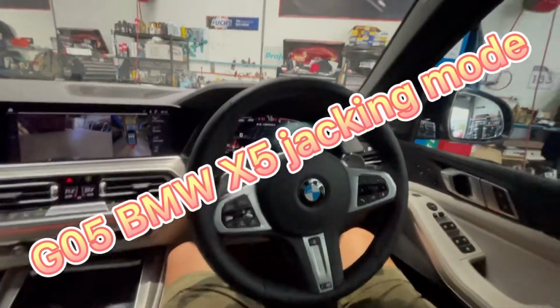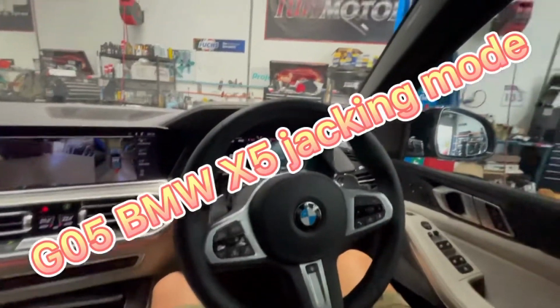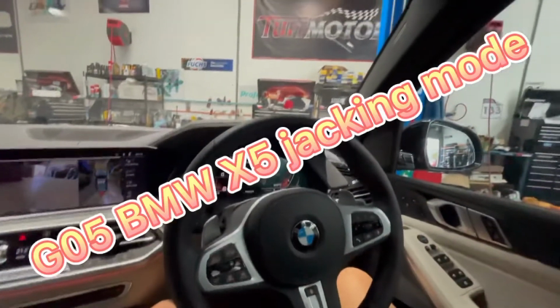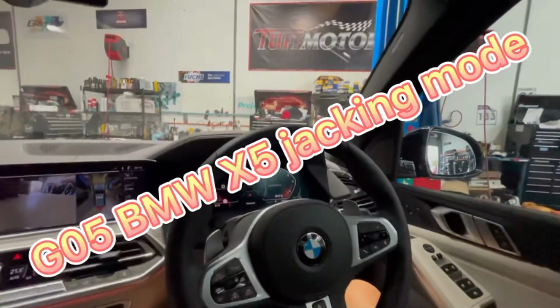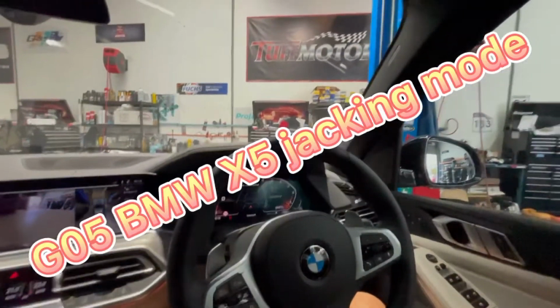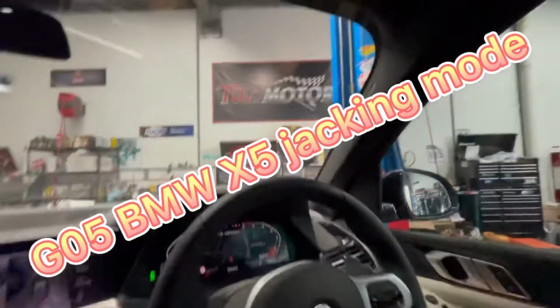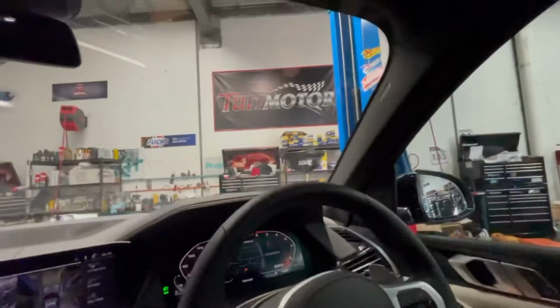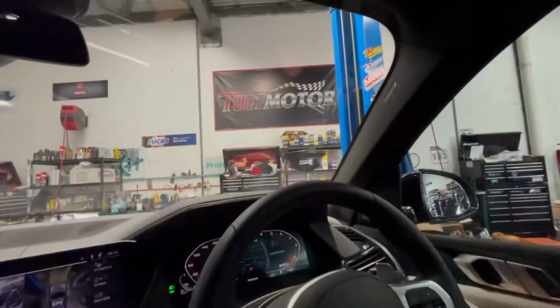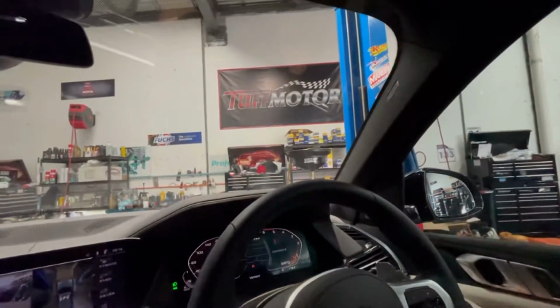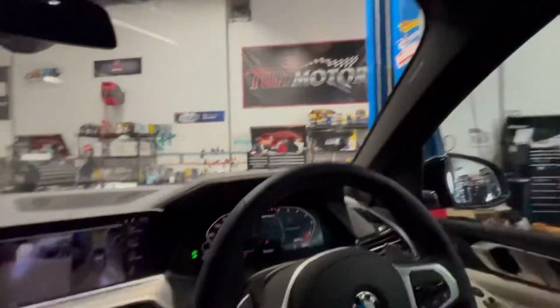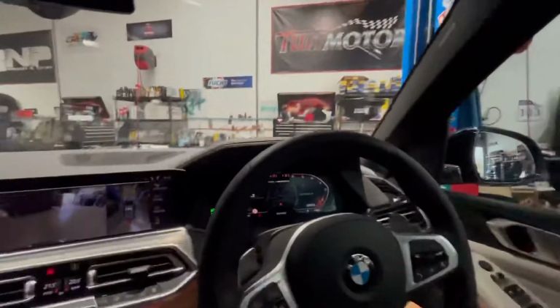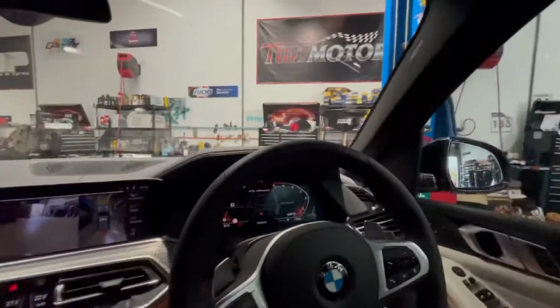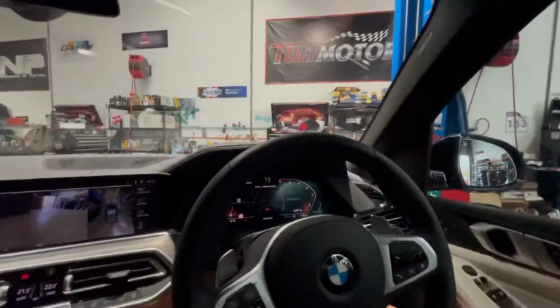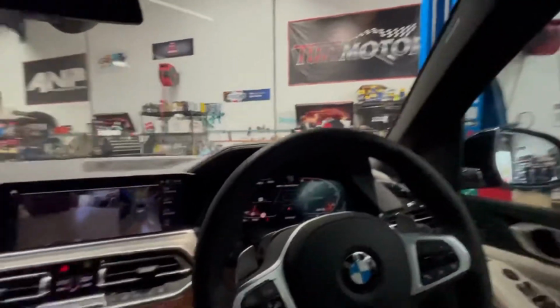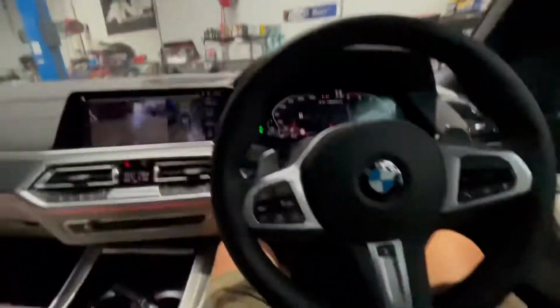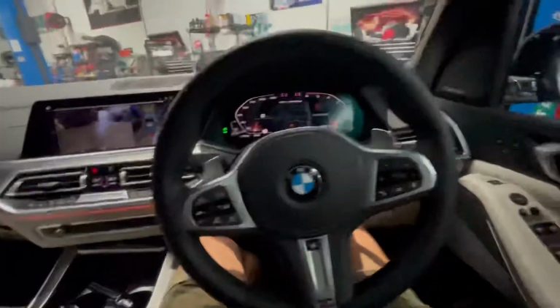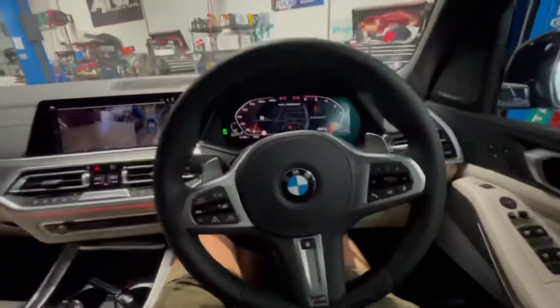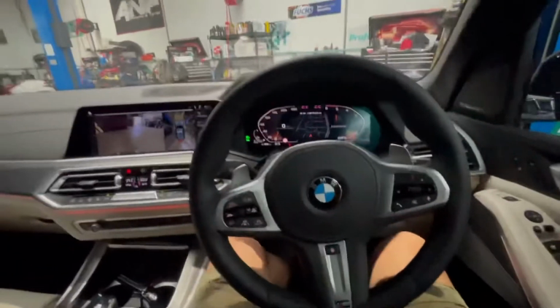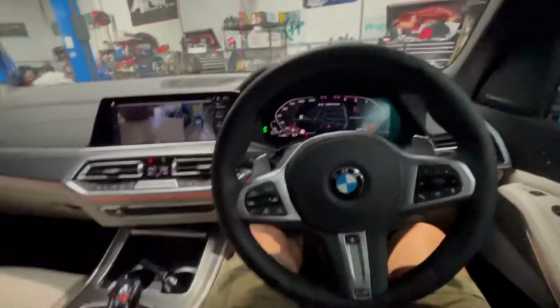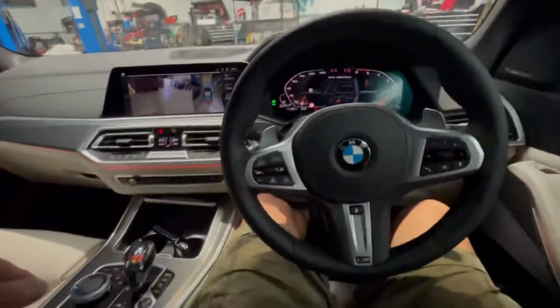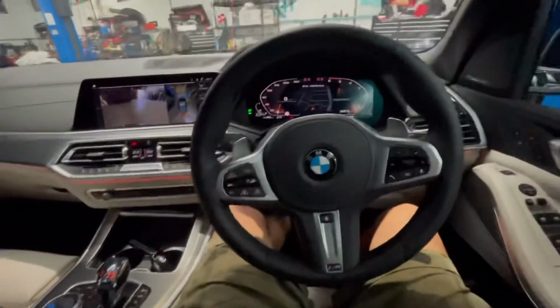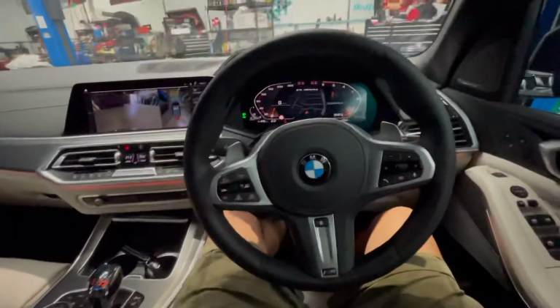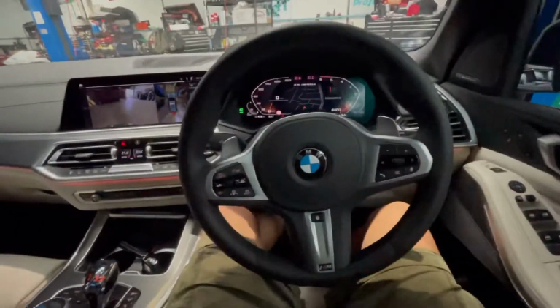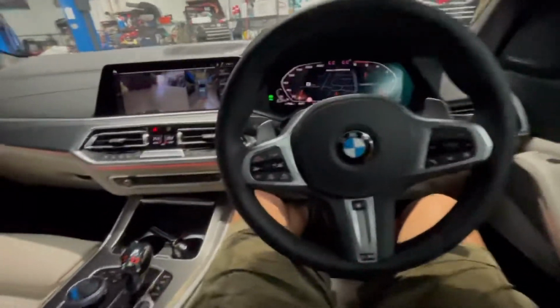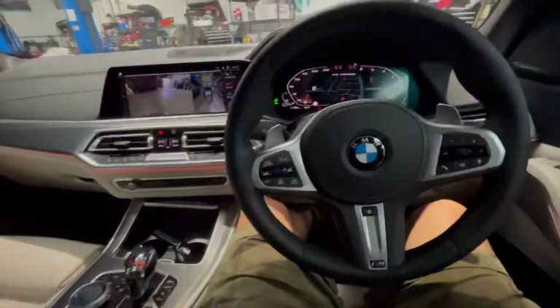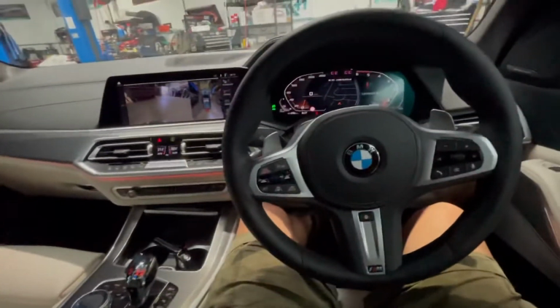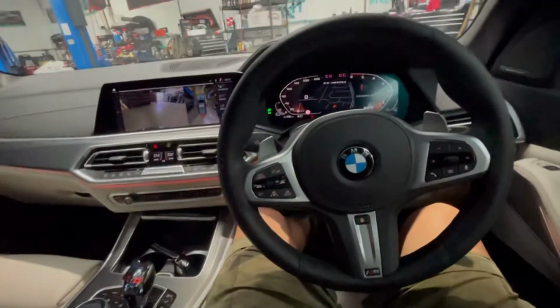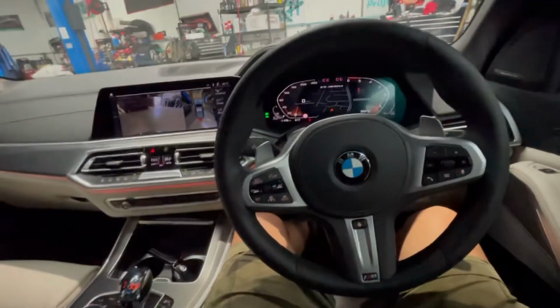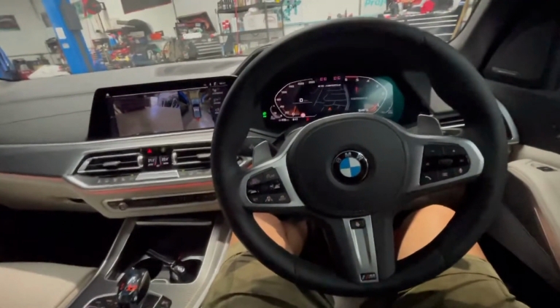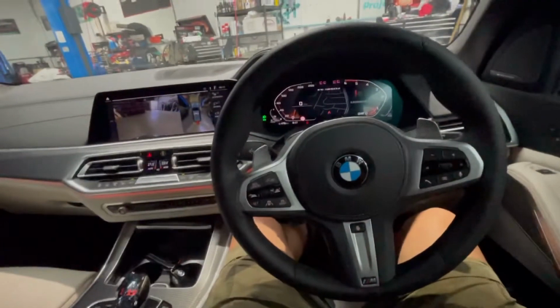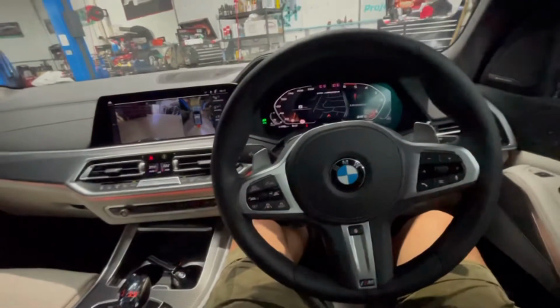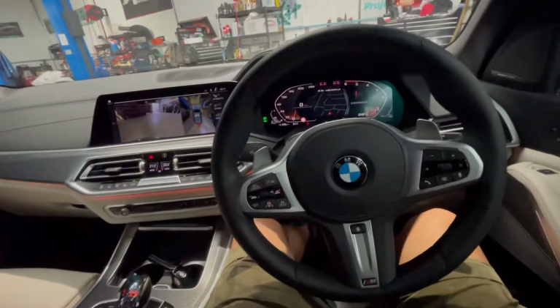Hello everyone, this is Jun from Tough Motor here. We are basically in Melbourne. We got a brand new BMW X5 coming today and we are going to do some work — have to put on a hoist.